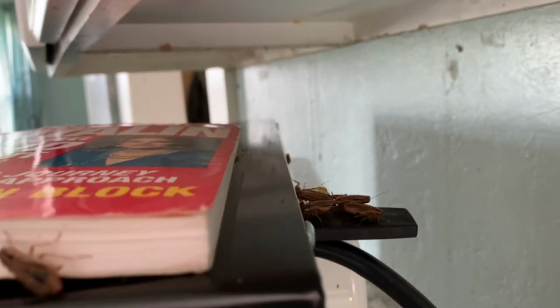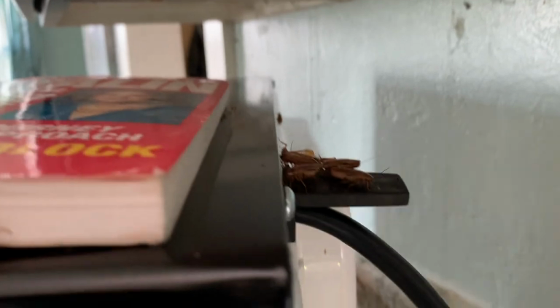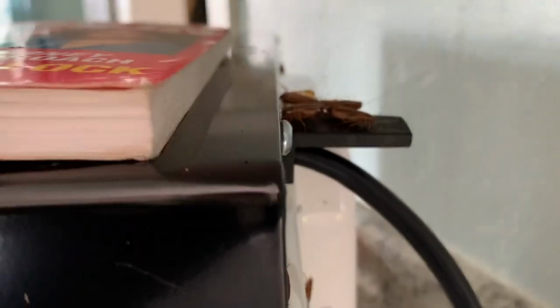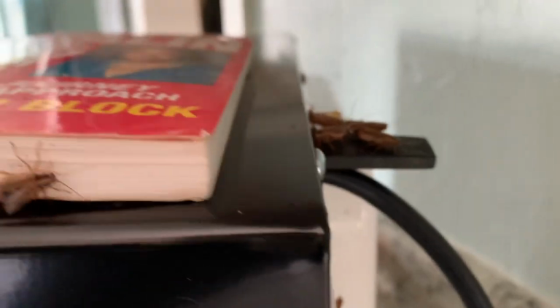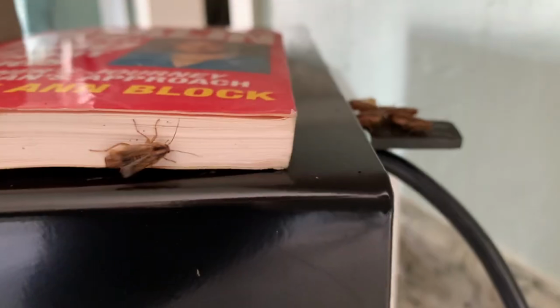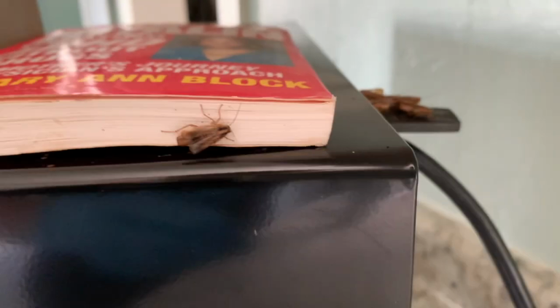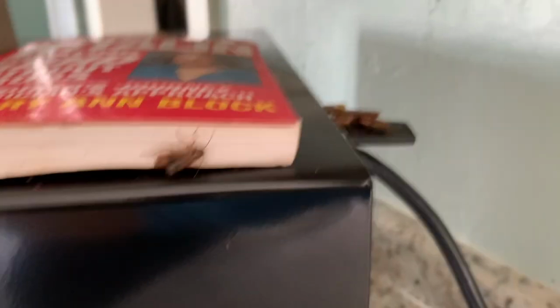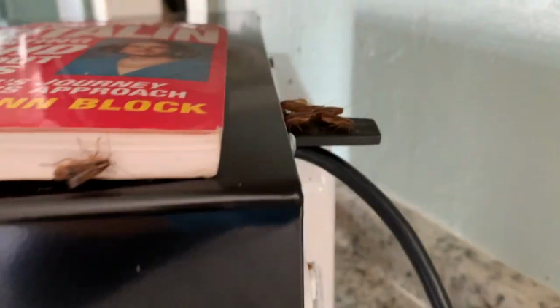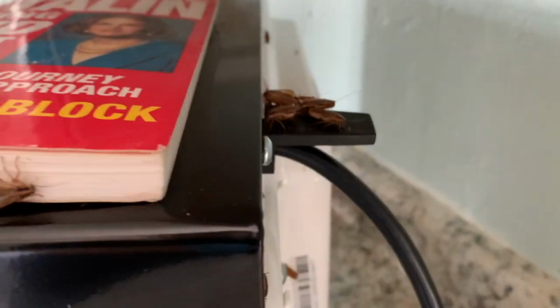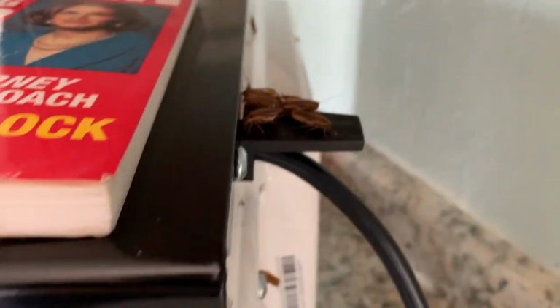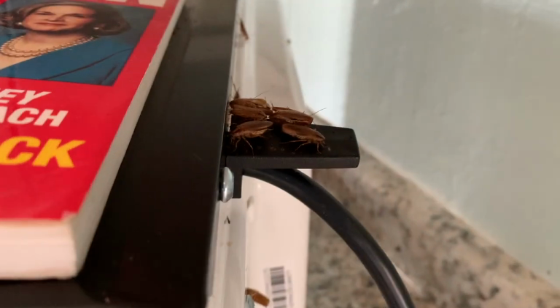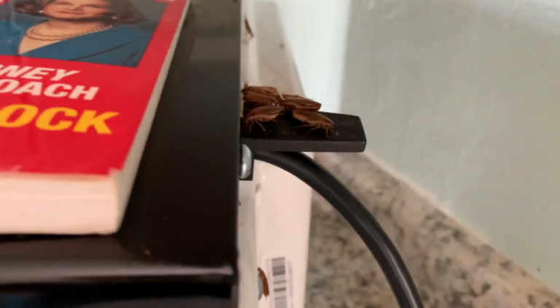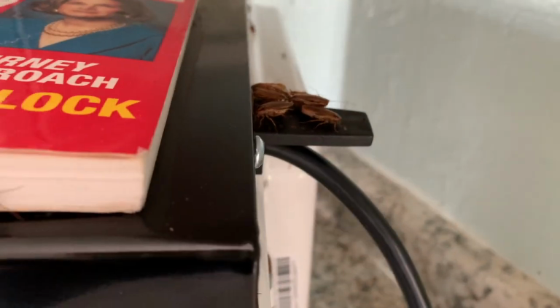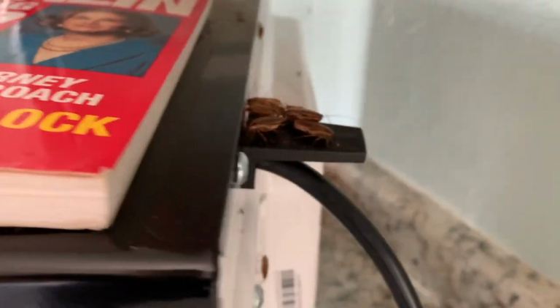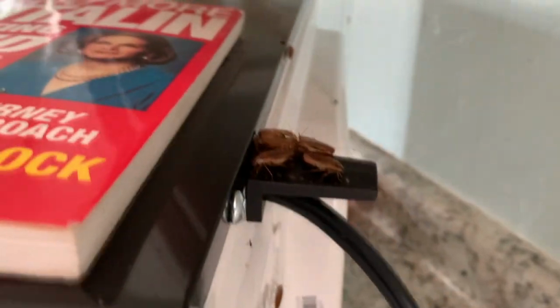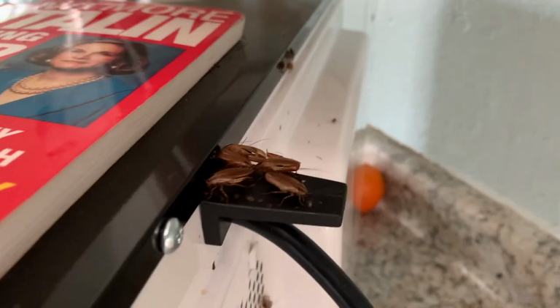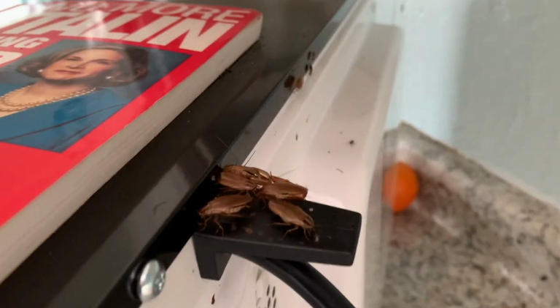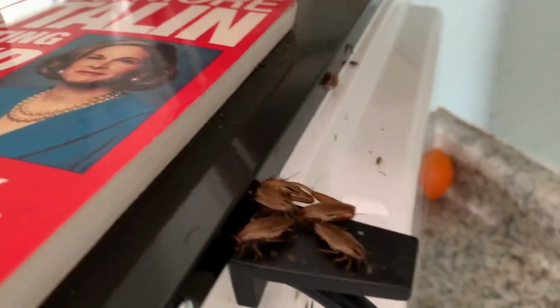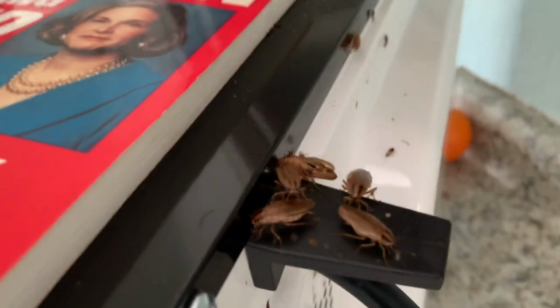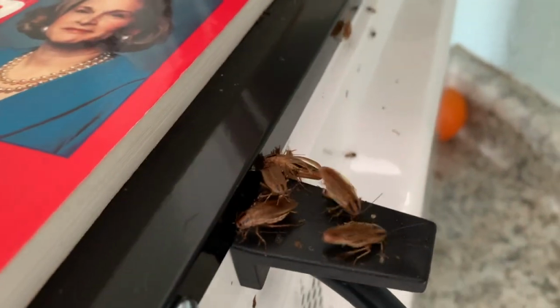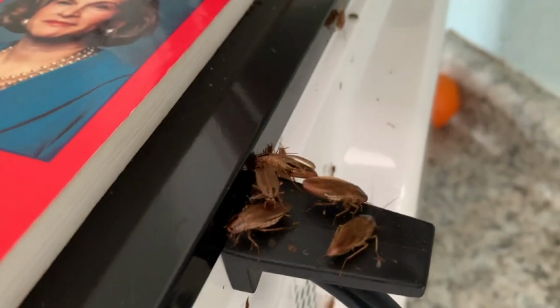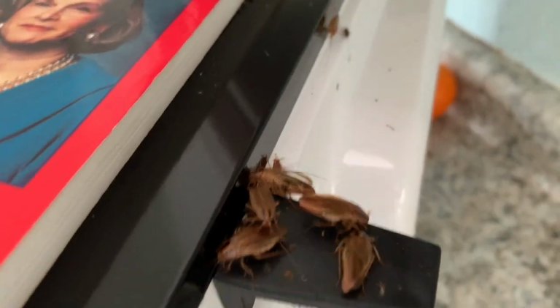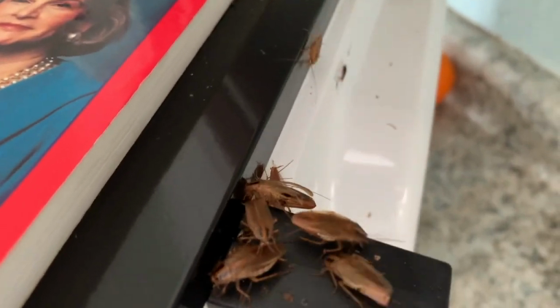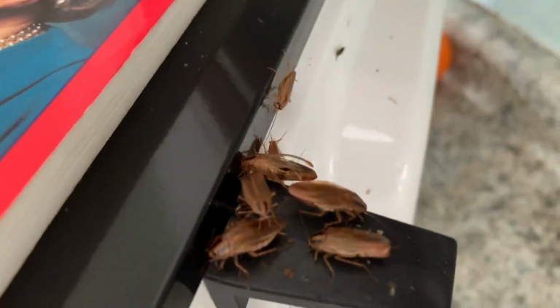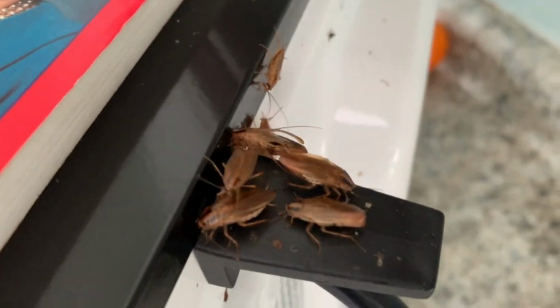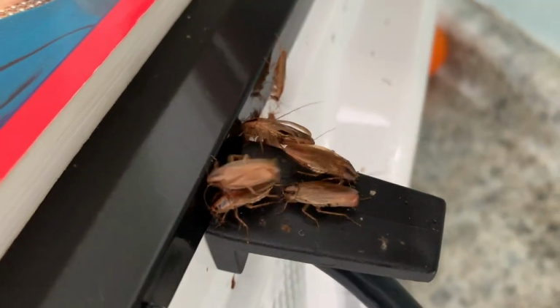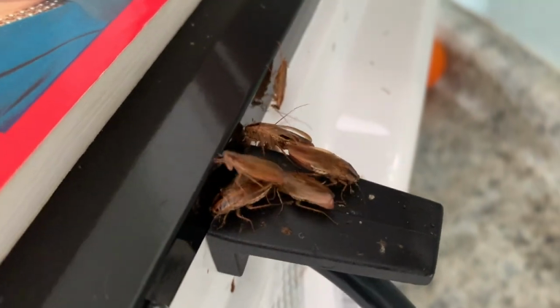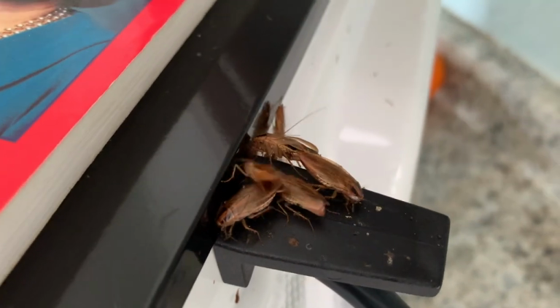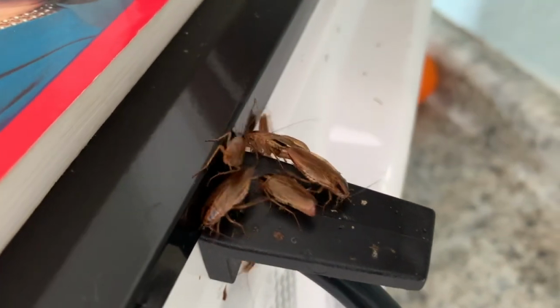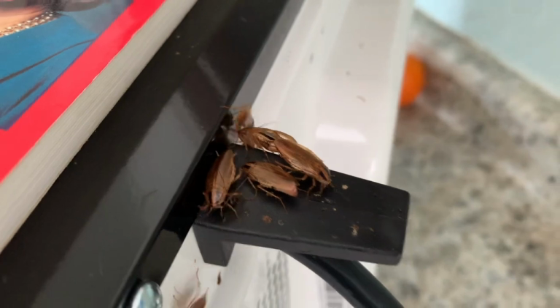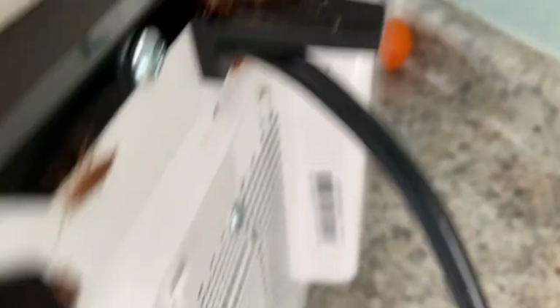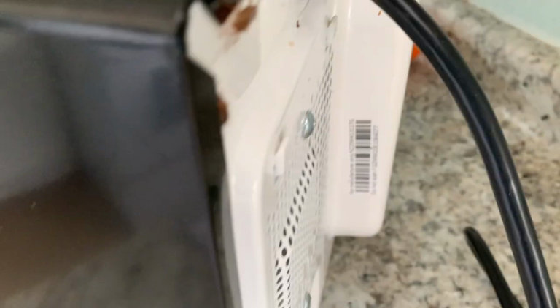Roaches are very social insects. They gather in small groups where they can breed and stay close to each other. They release chemical pheromones that tell other cockroaches that this is a safe place to hide.